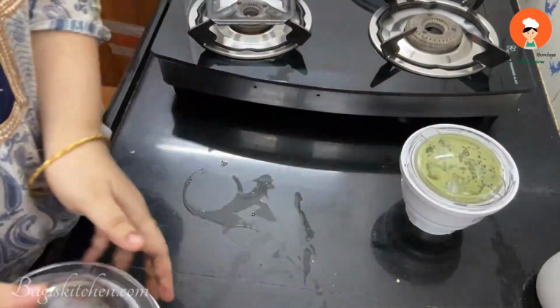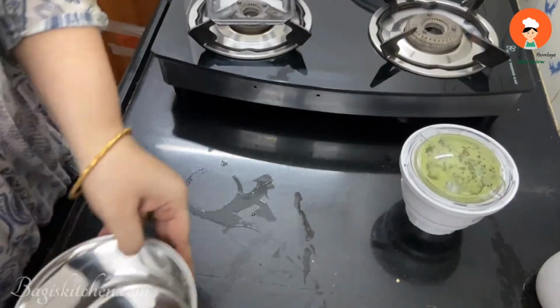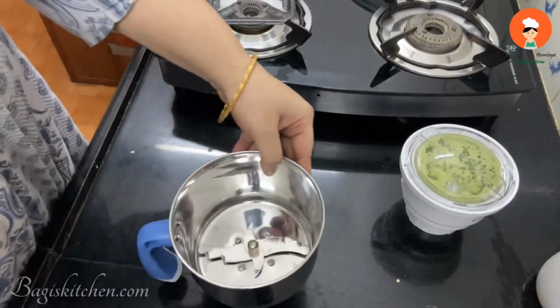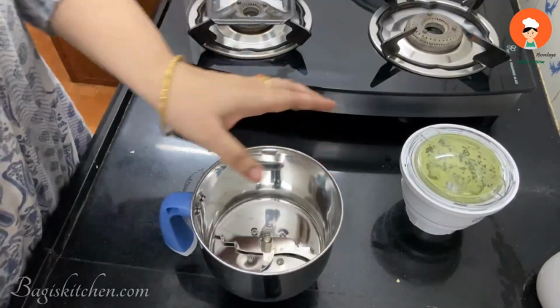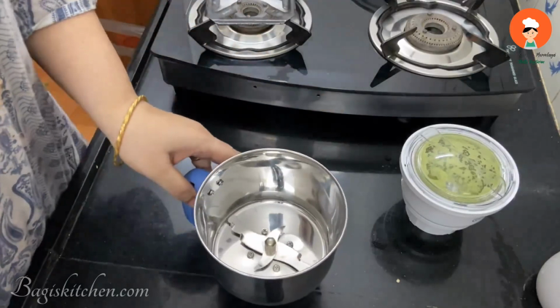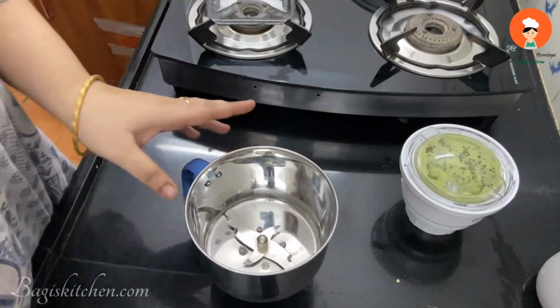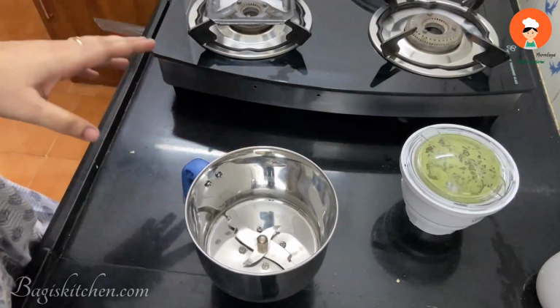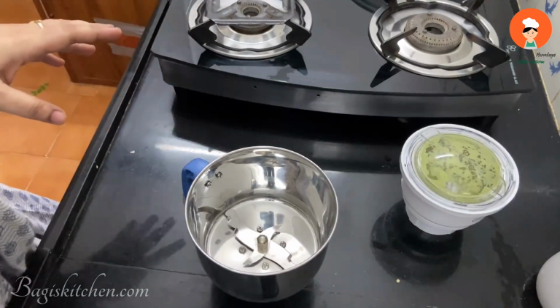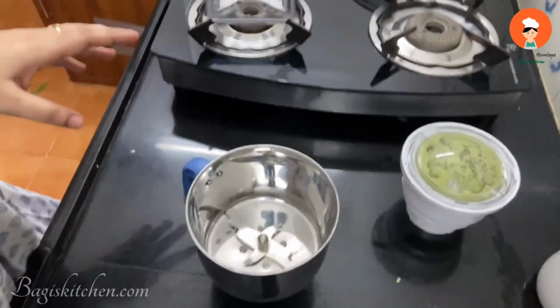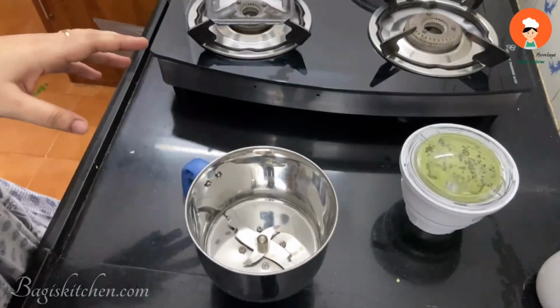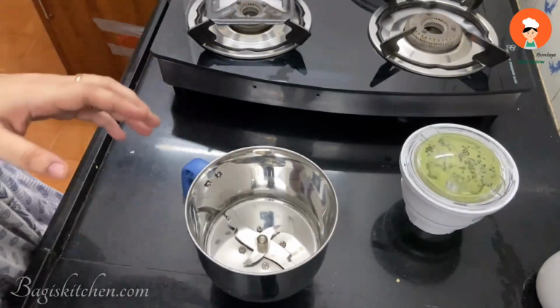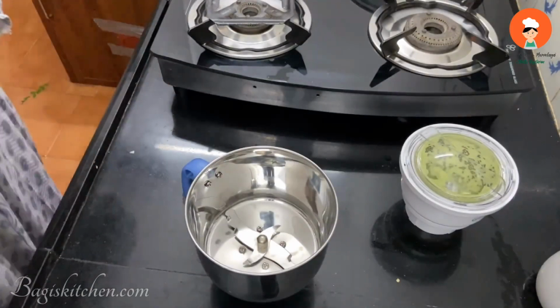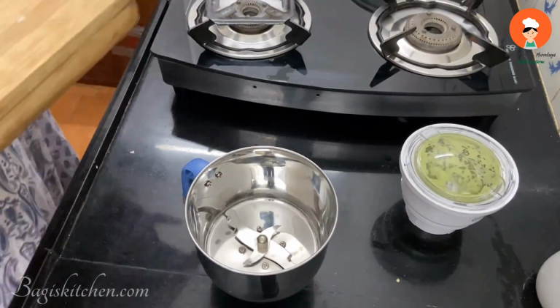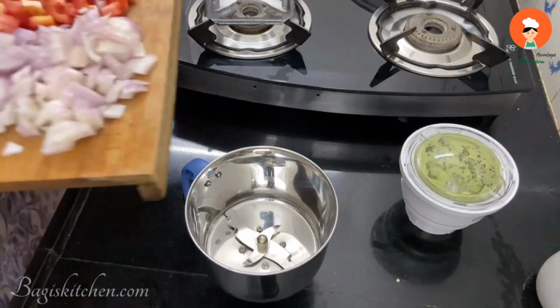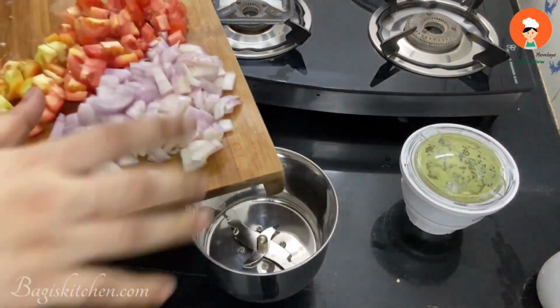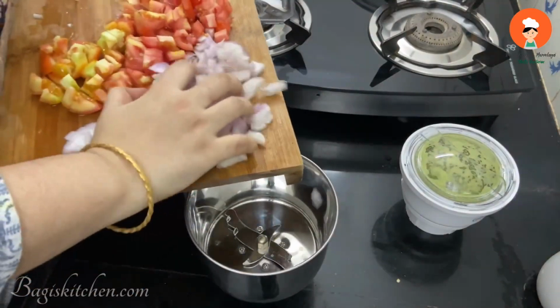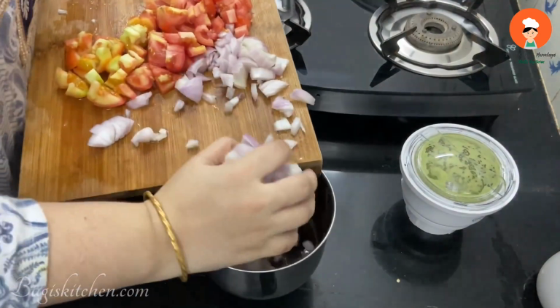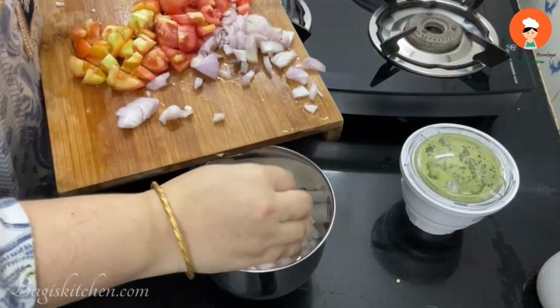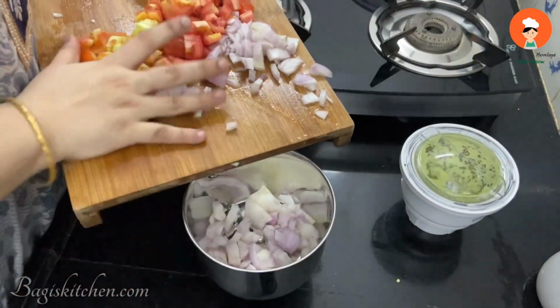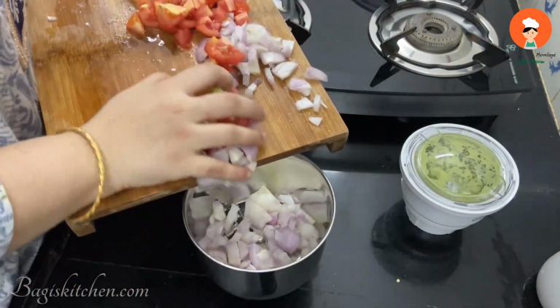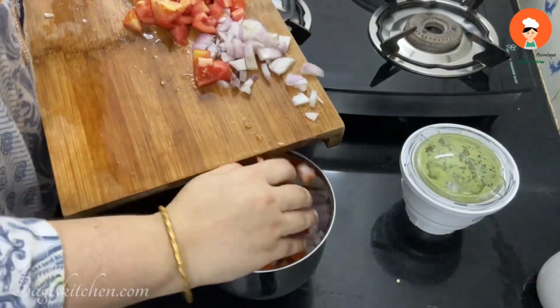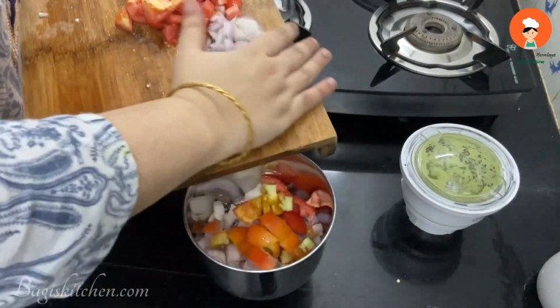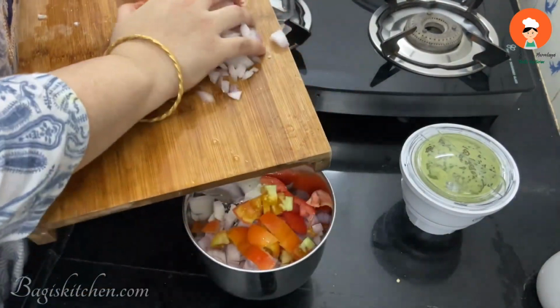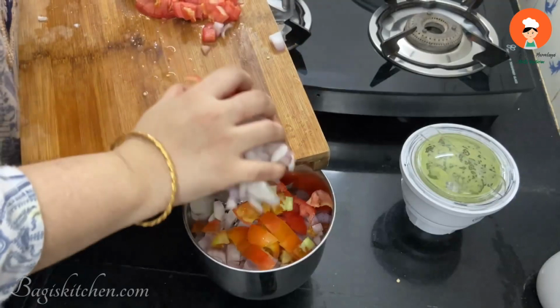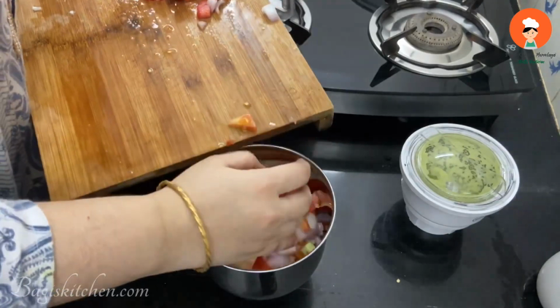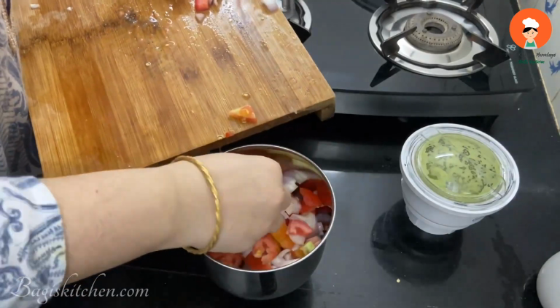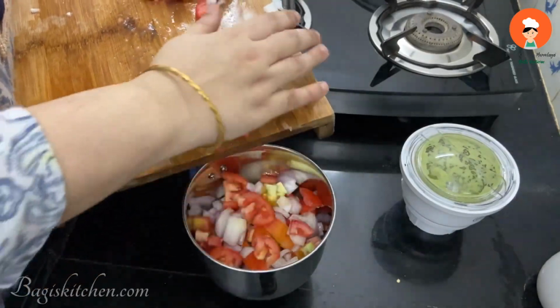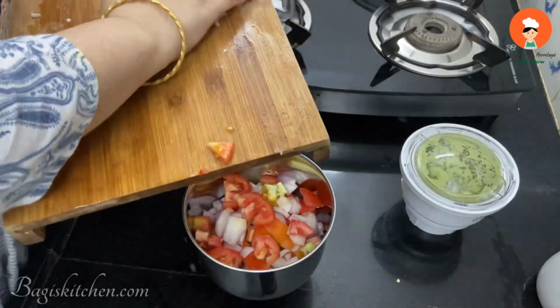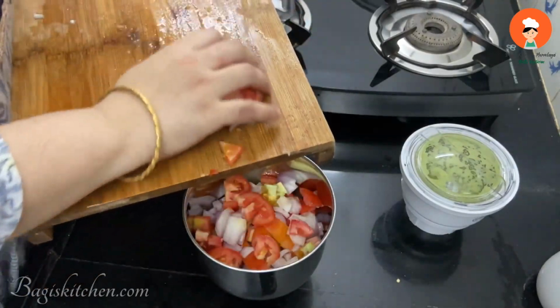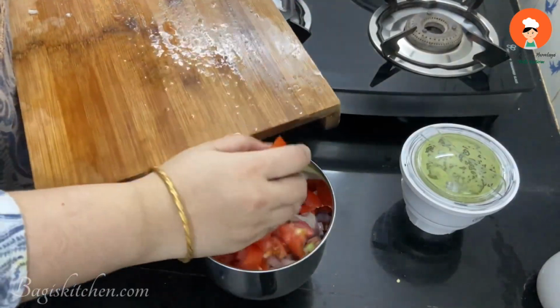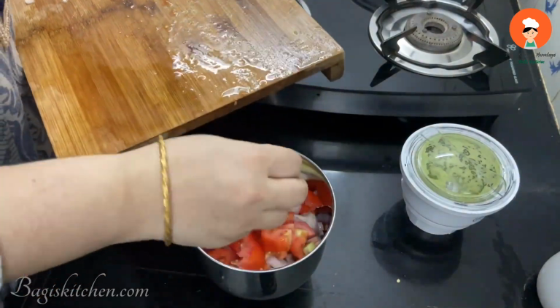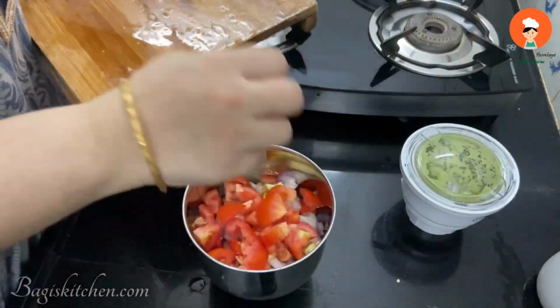Run this paste through a fine grinder. It is very easy — it makes a Rajma gravy with very good taste.